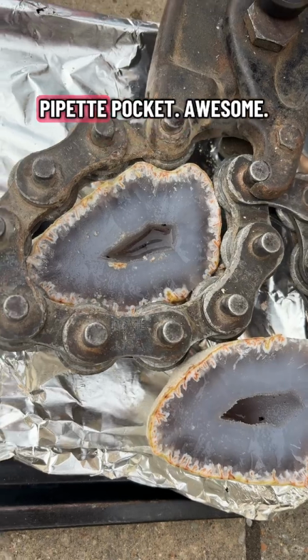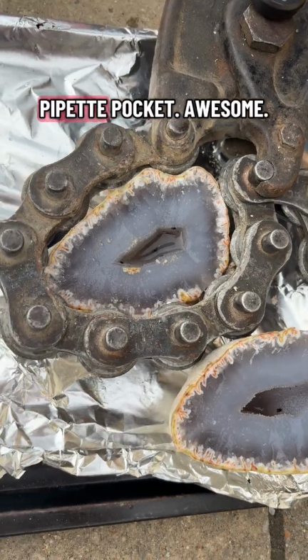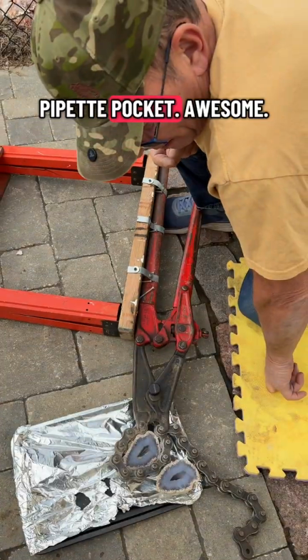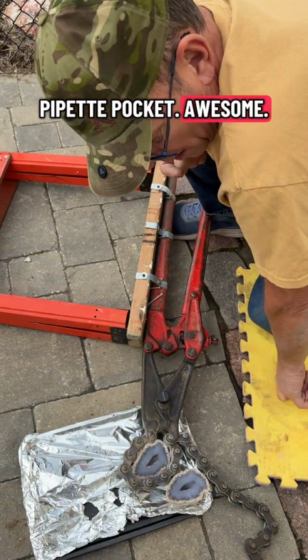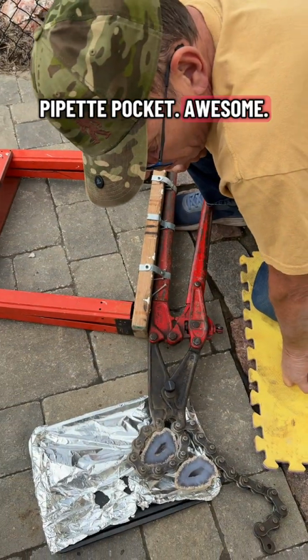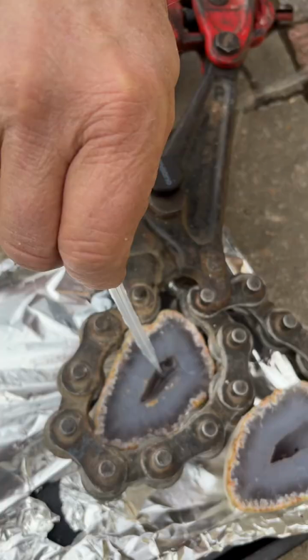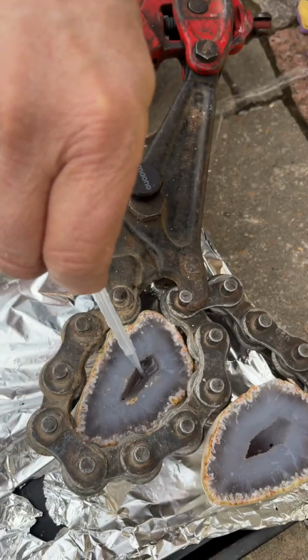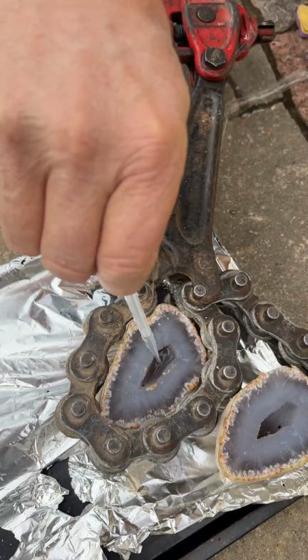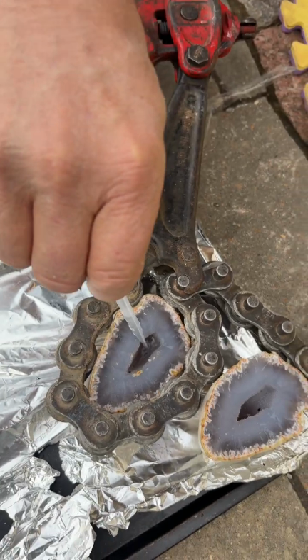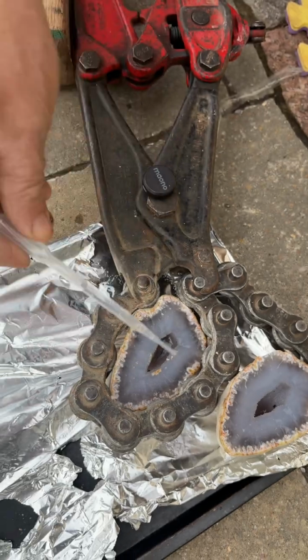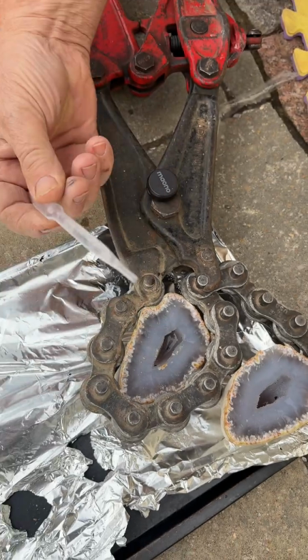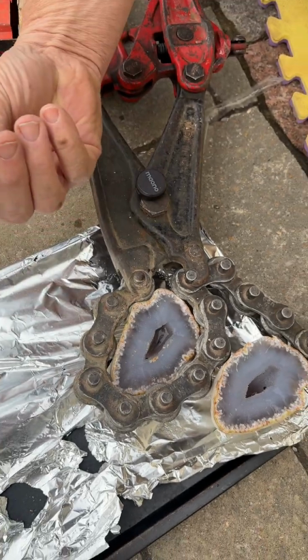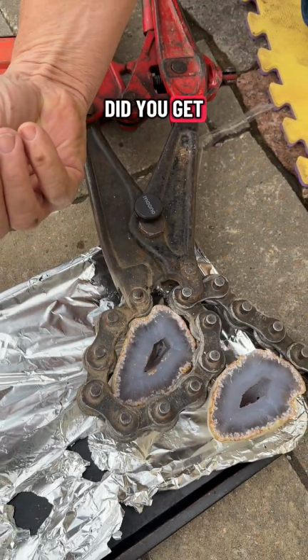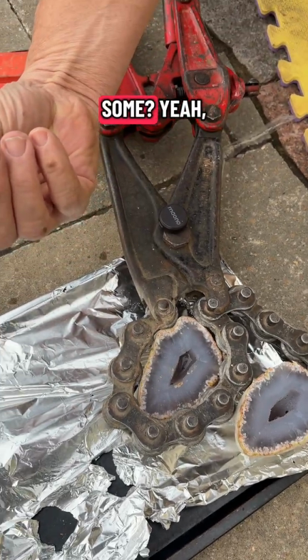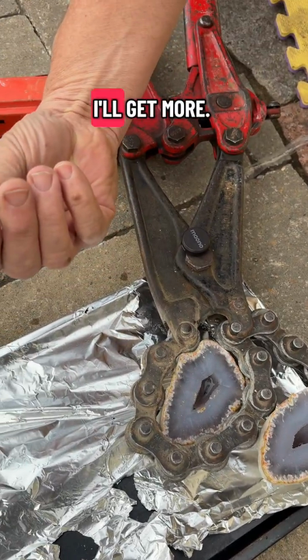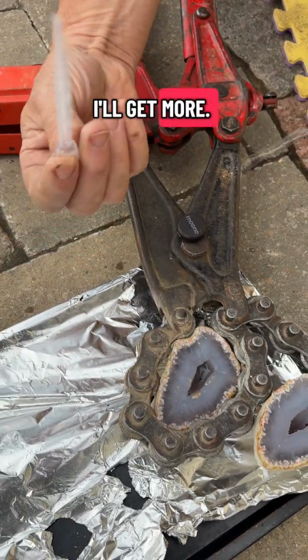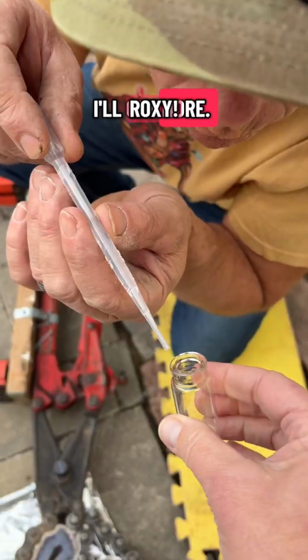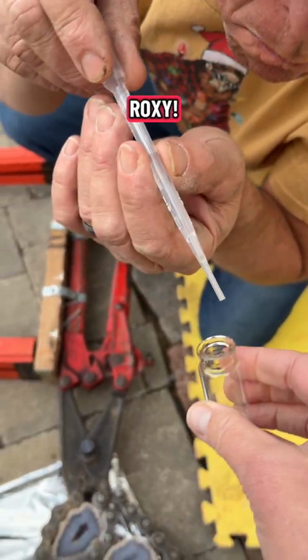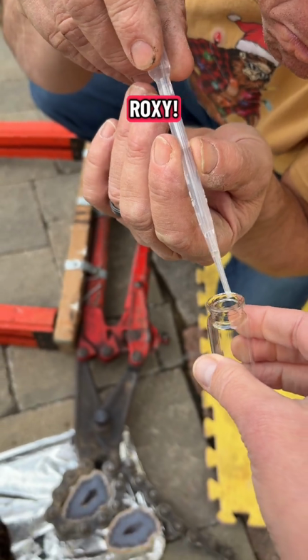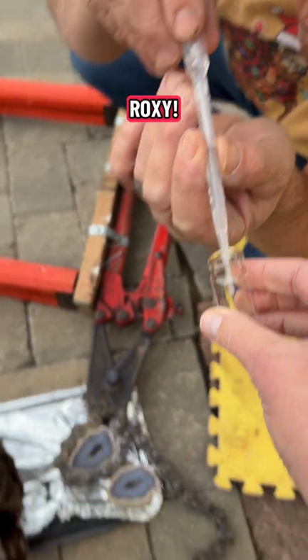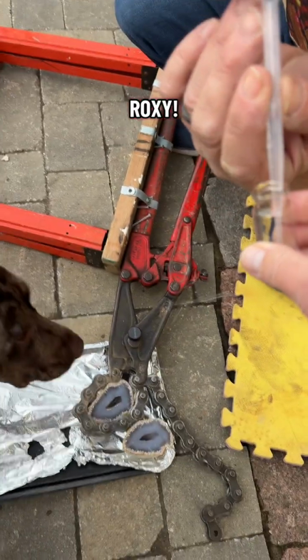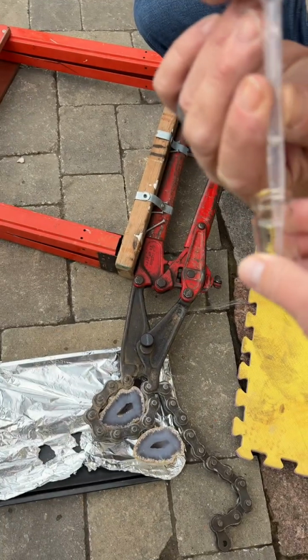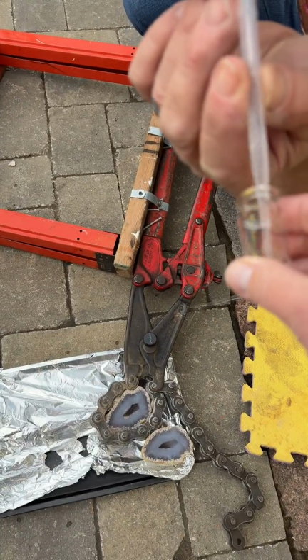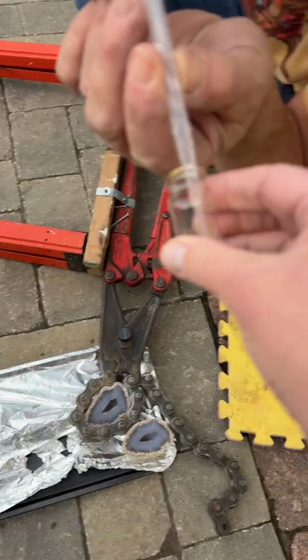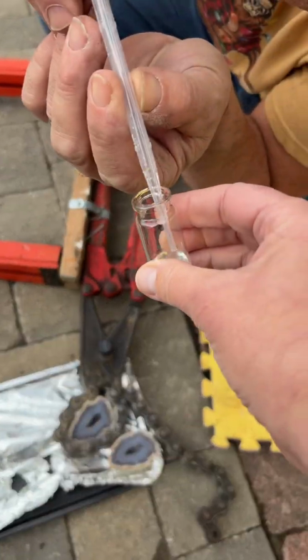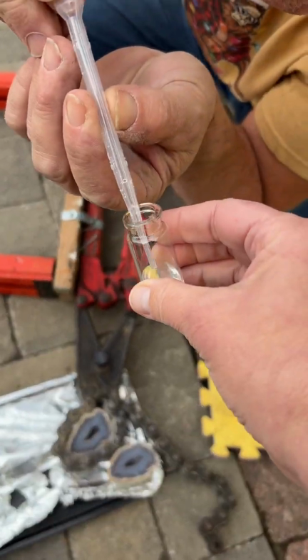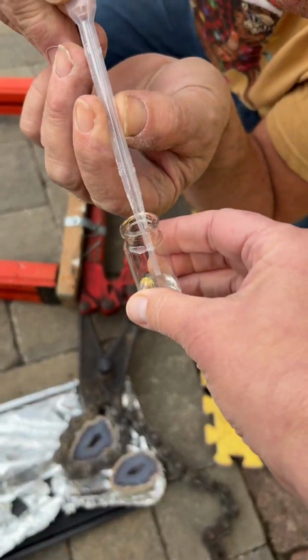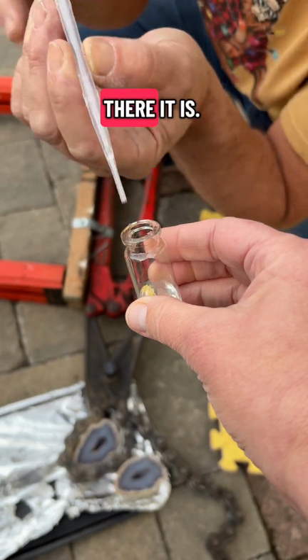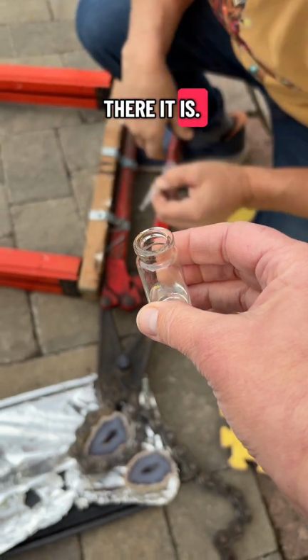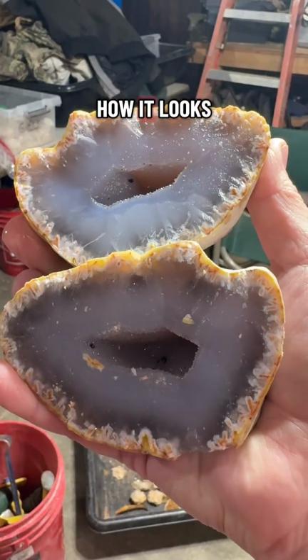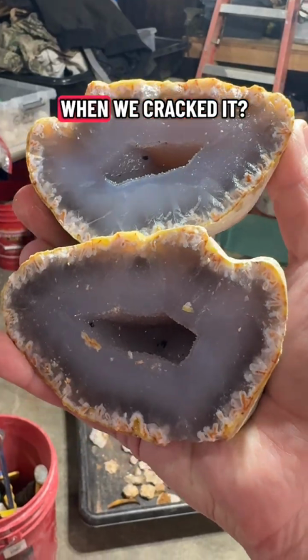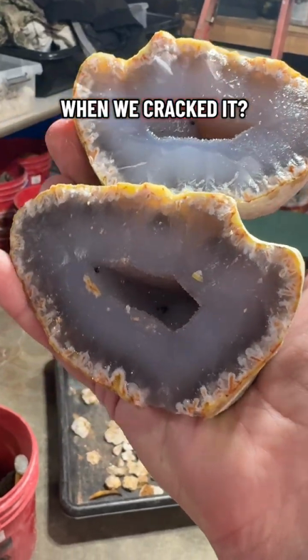Get the pipette. You get some? I'll get more. There it is. That's how it looks when it cracked.